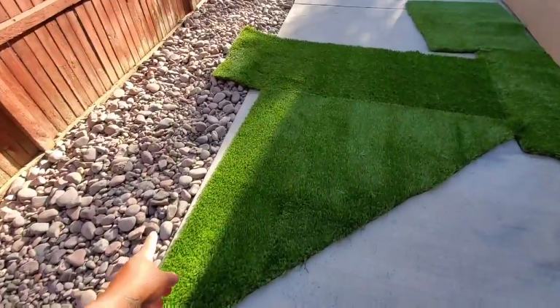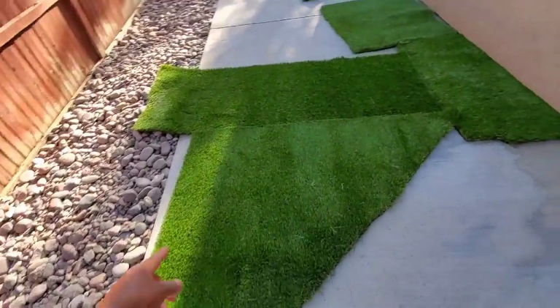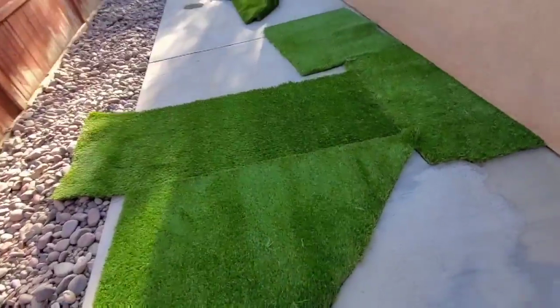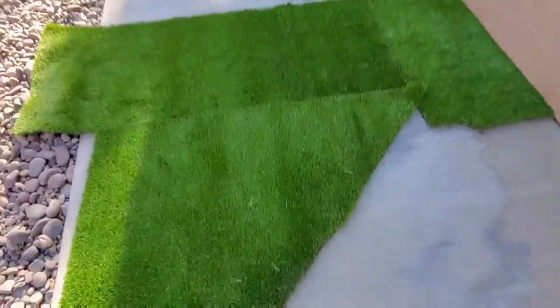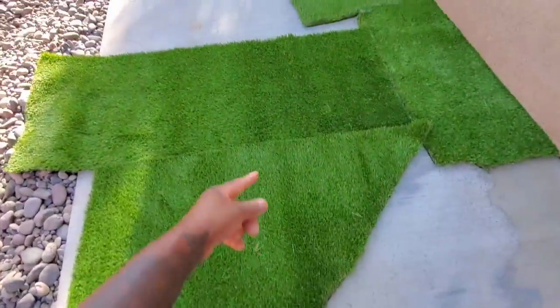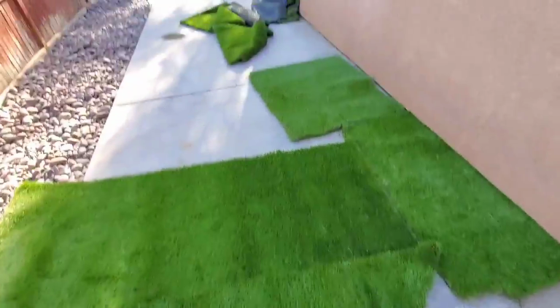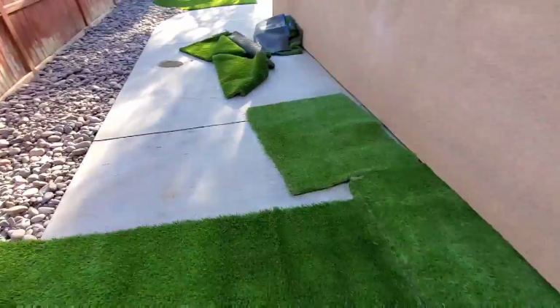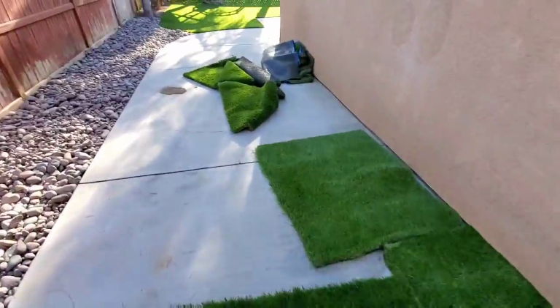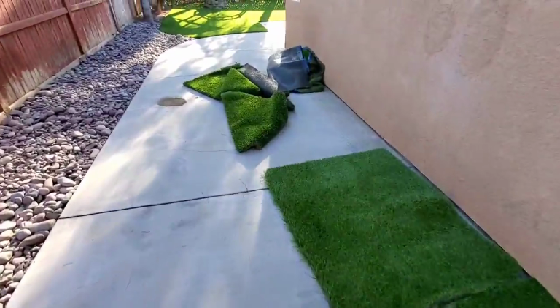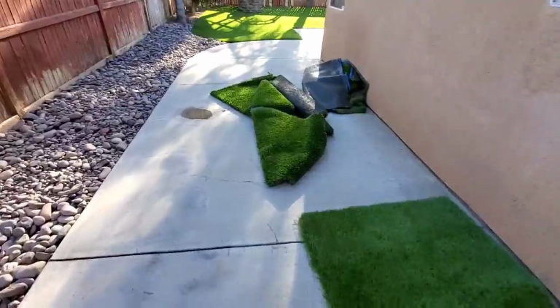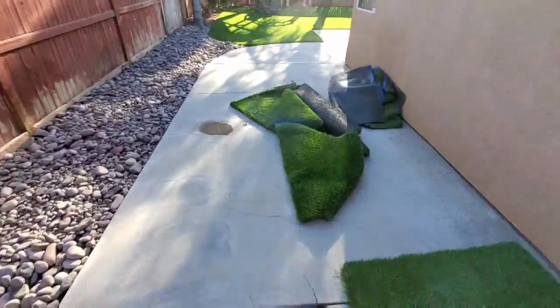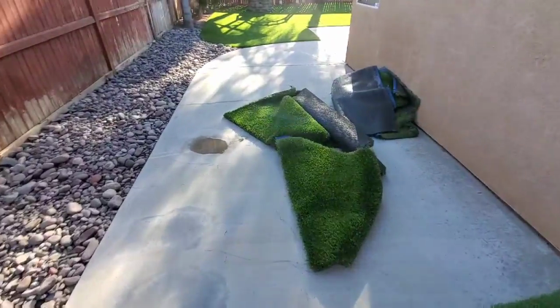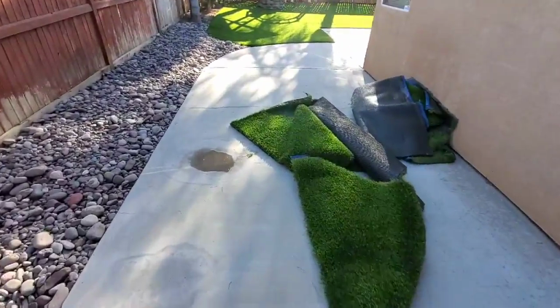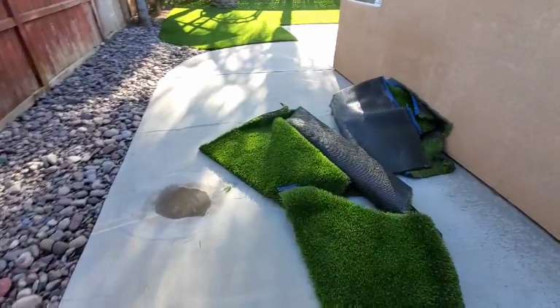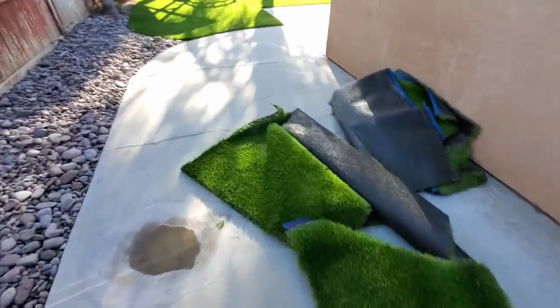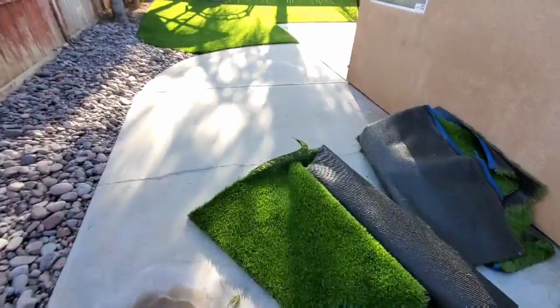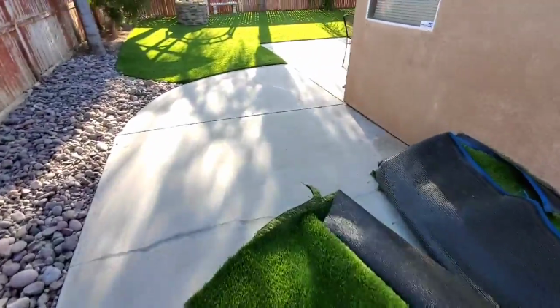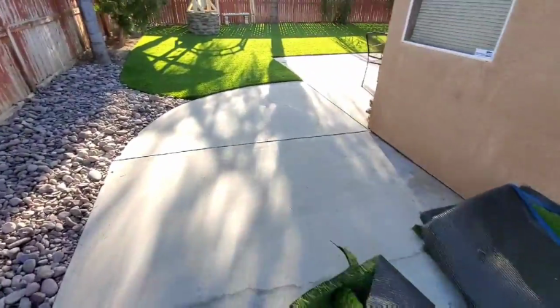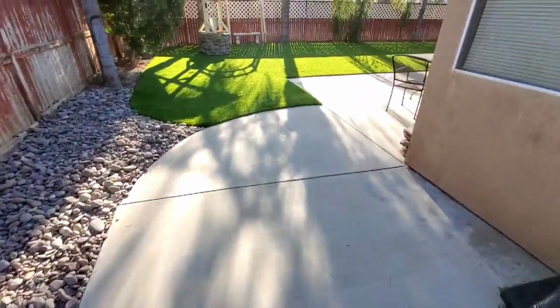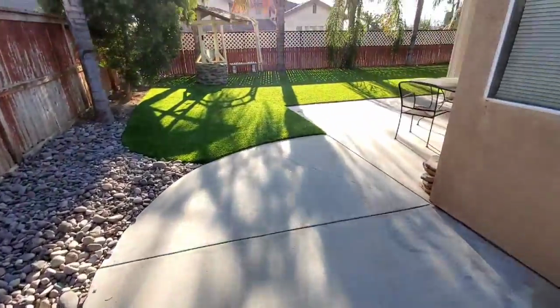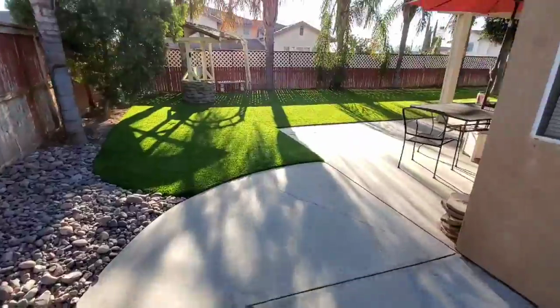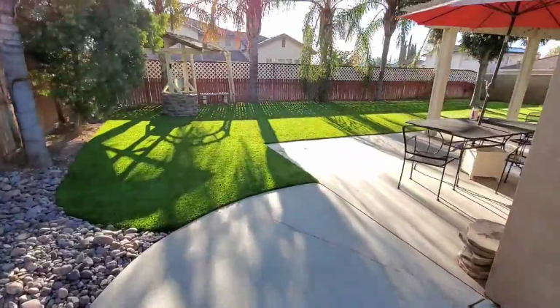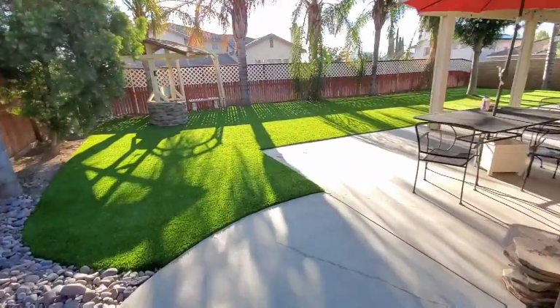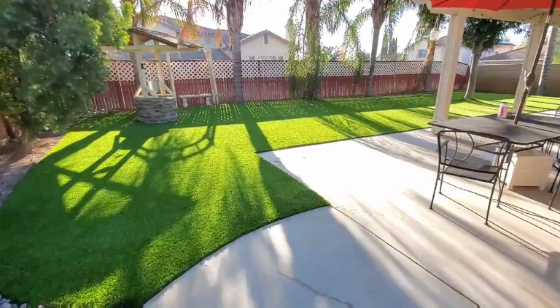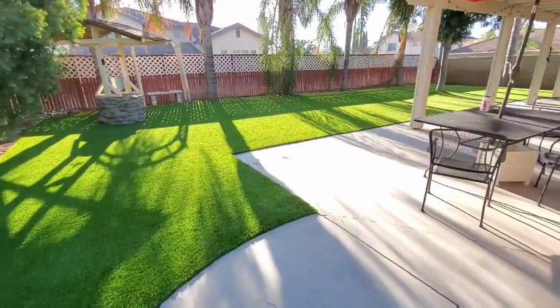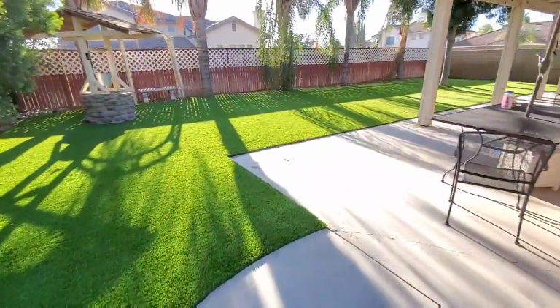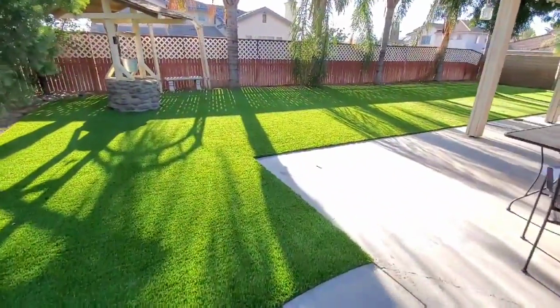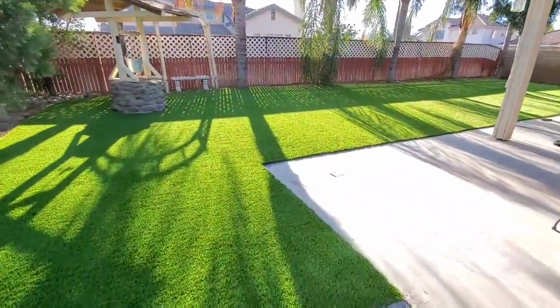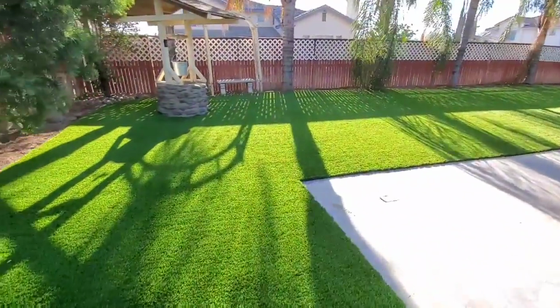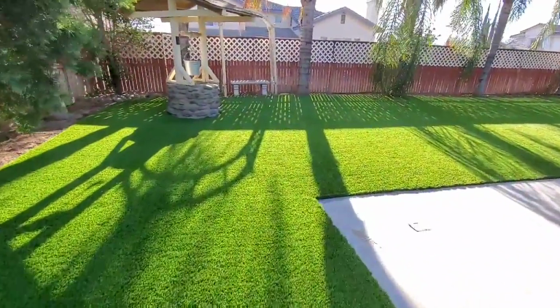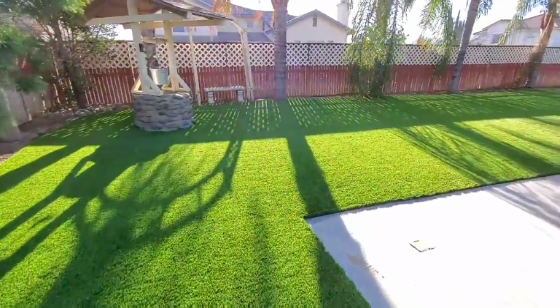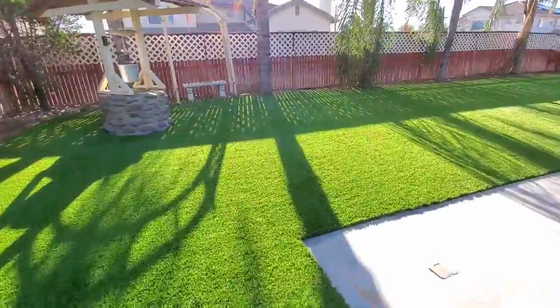Go ahead to the back — added some river rock. And these are just extra pieces that they left me that I could have. And this is the backyard finished product.